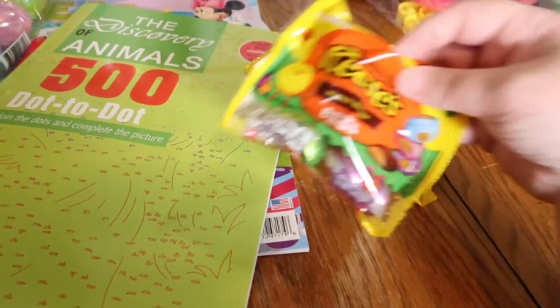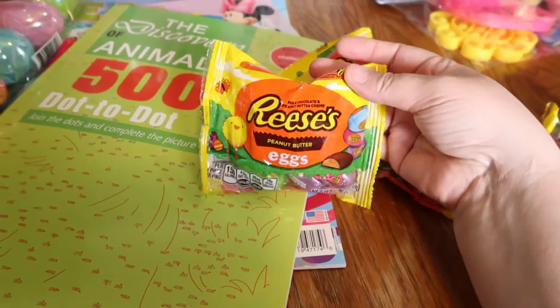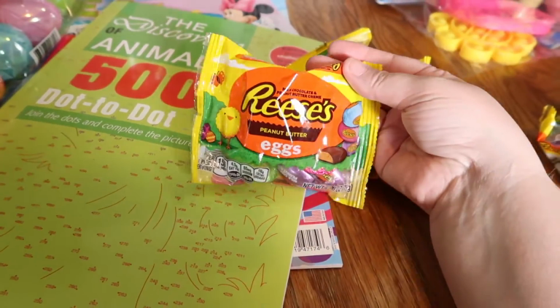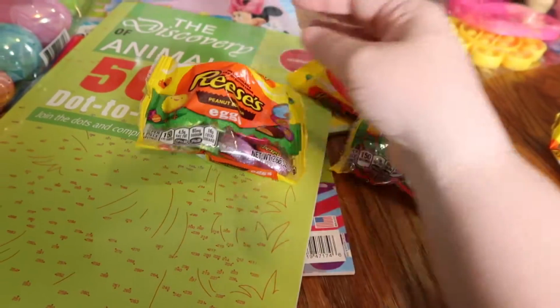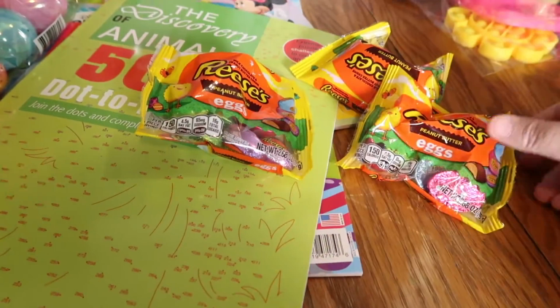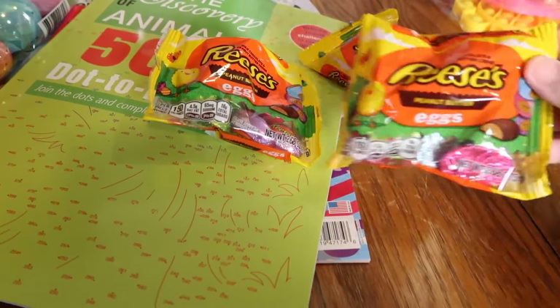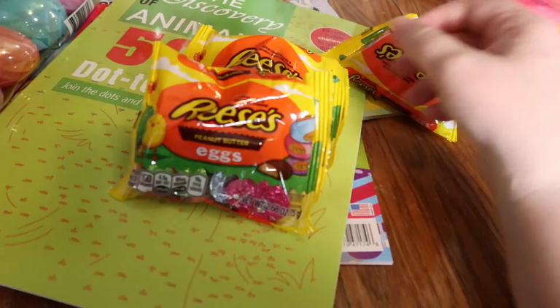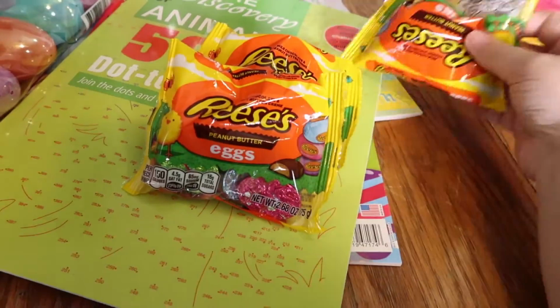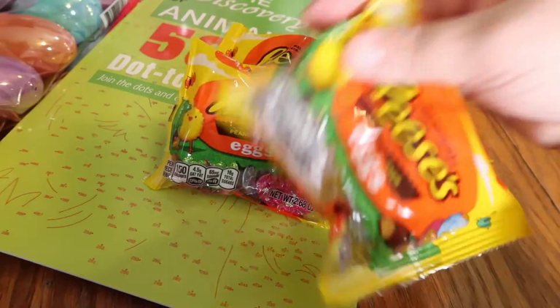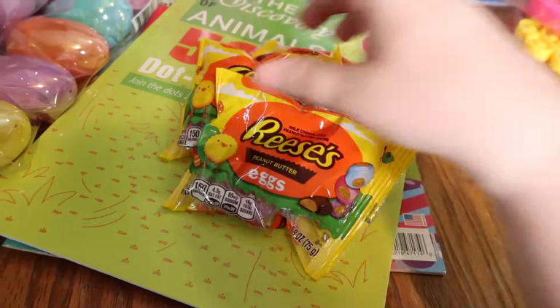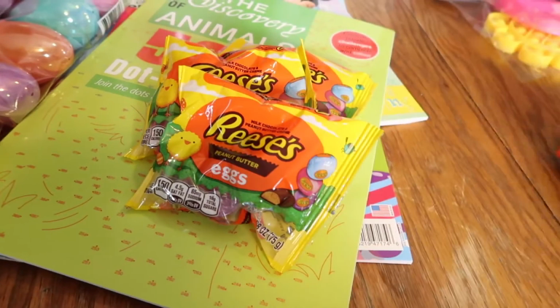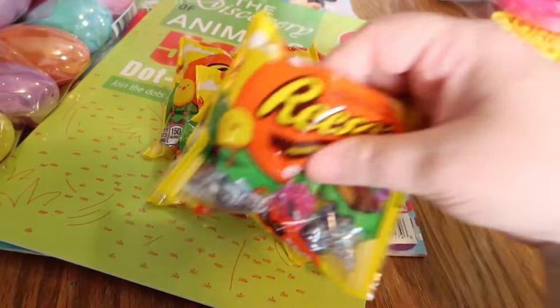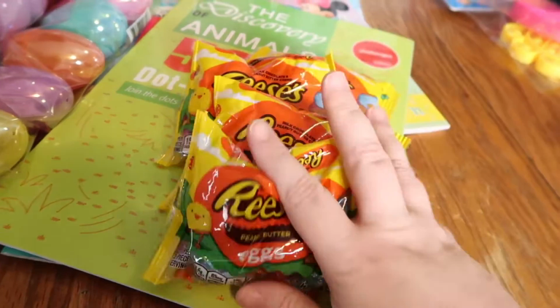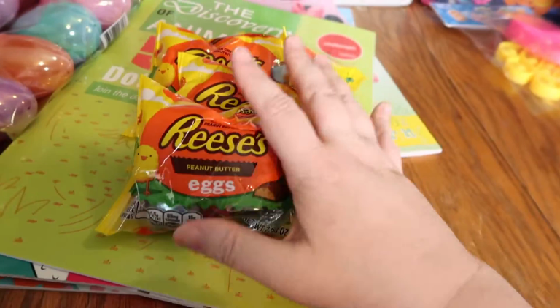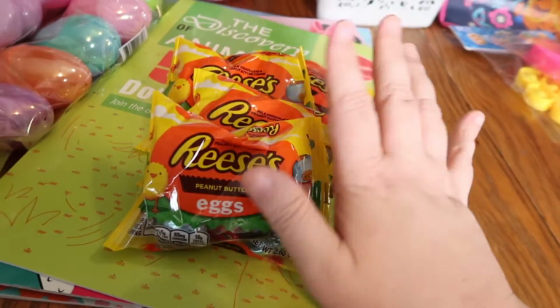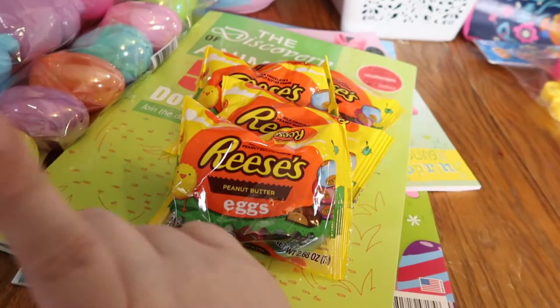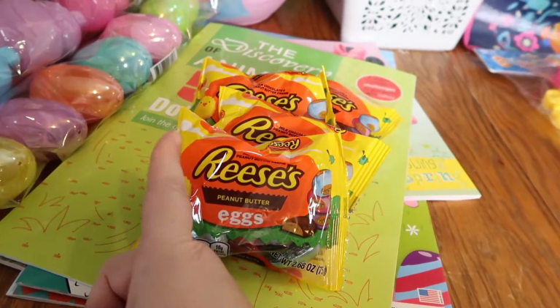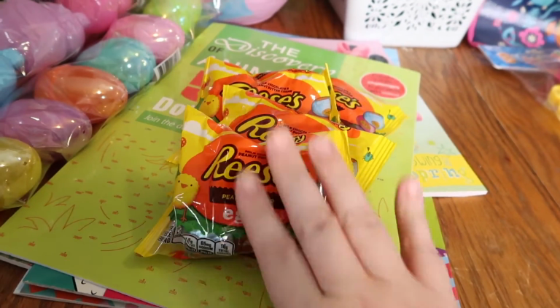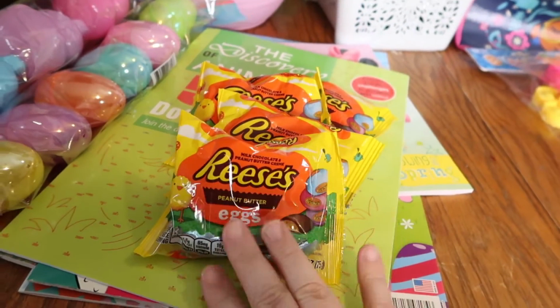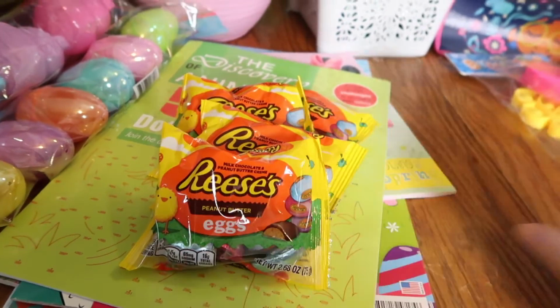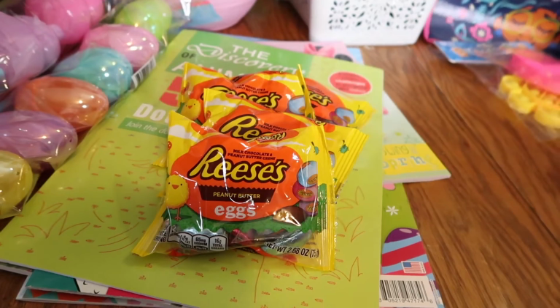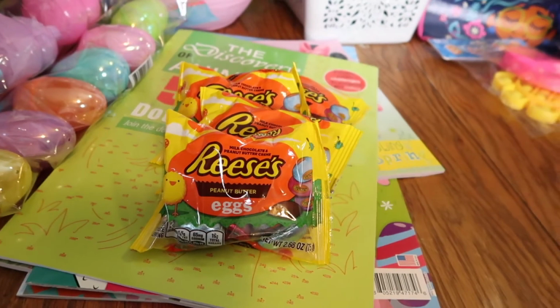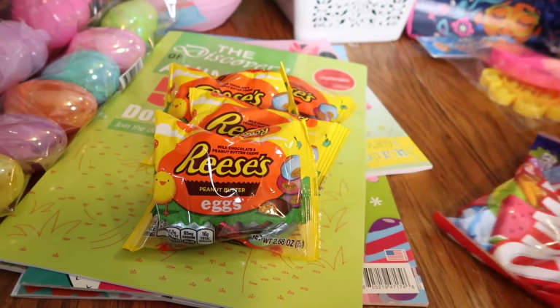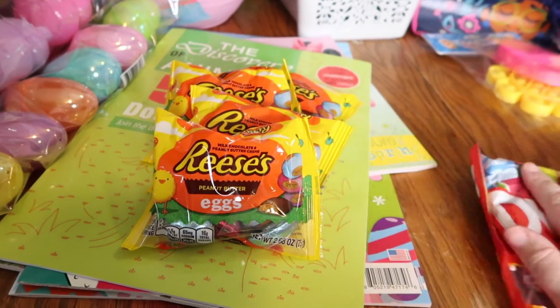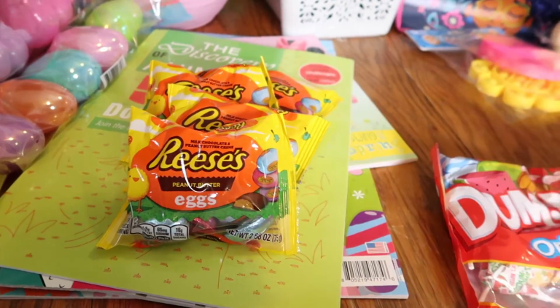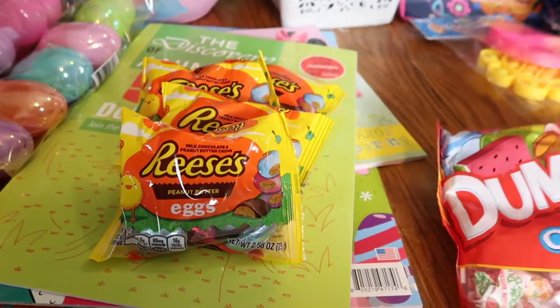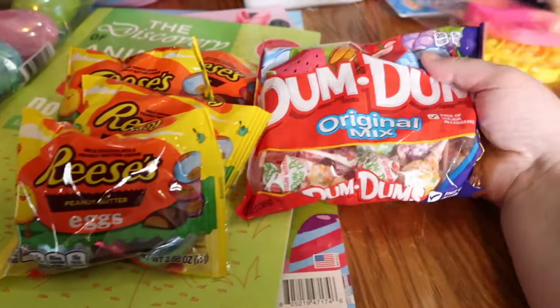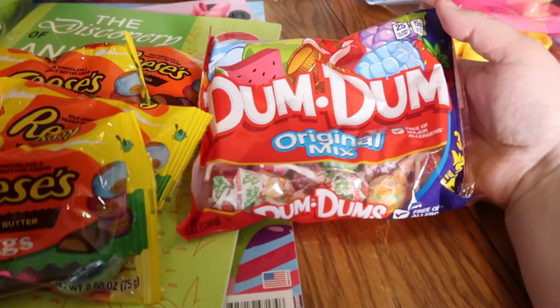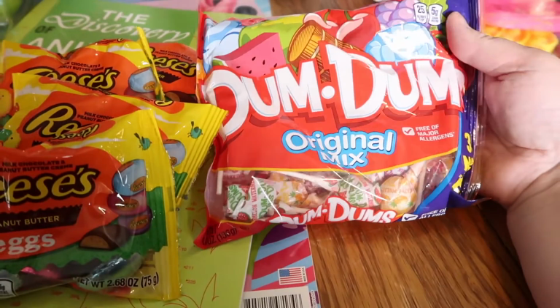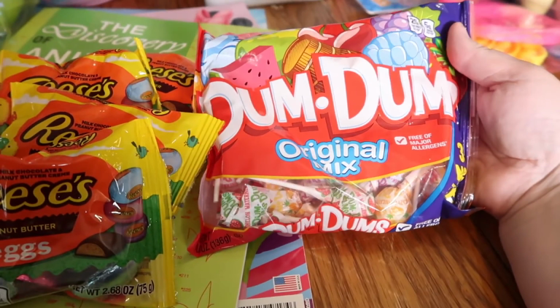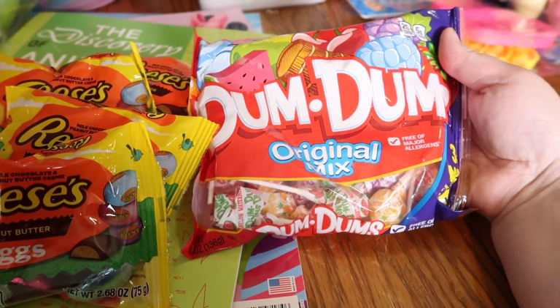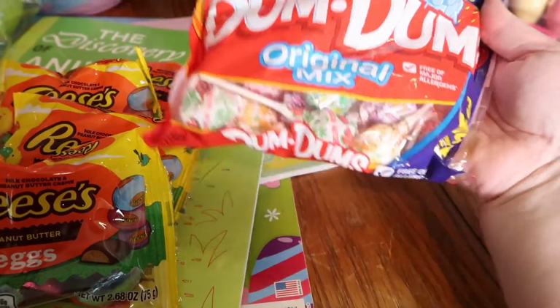For candy to fill the Easter eggs, I just got a bunch of Reese's eggs — I picked up four of those. They didn't have a ton of options, so I just got what I thought she would like, and then I also got her these little Dum-Dums.